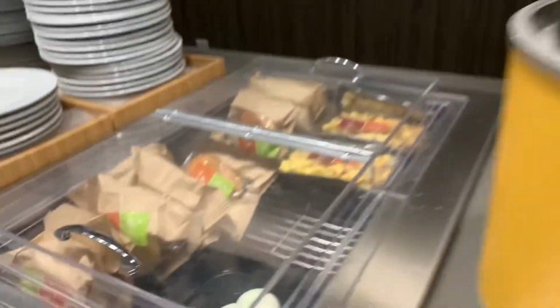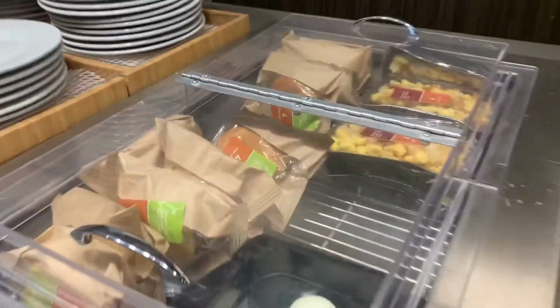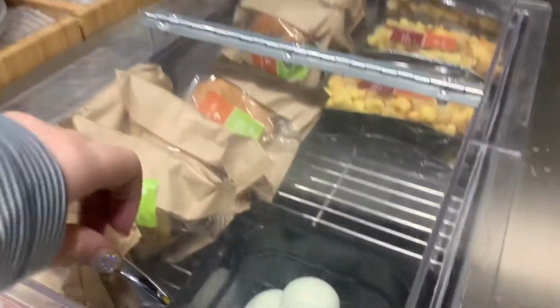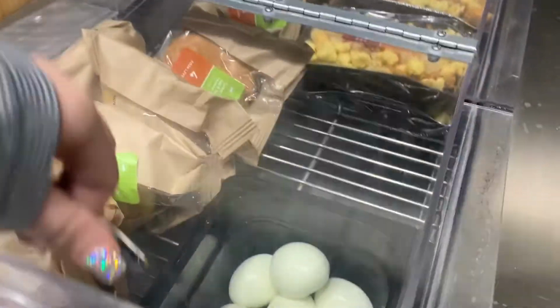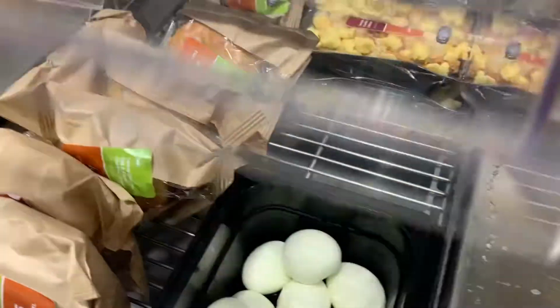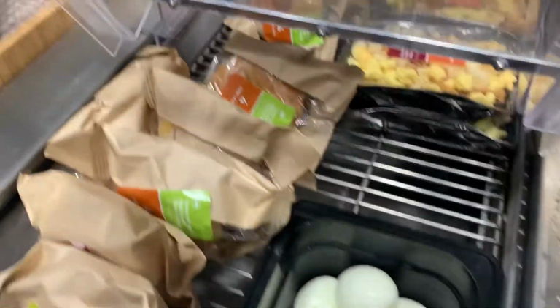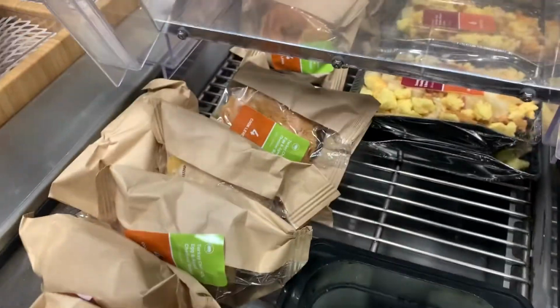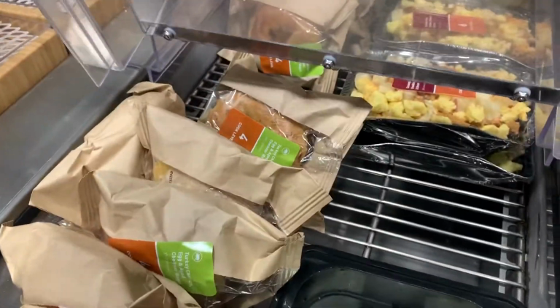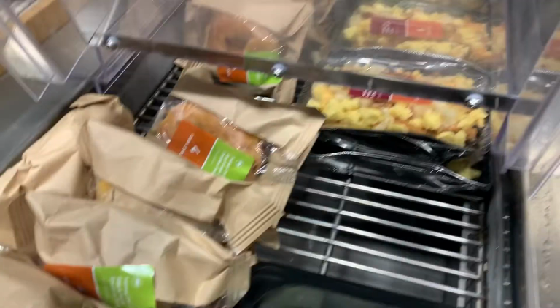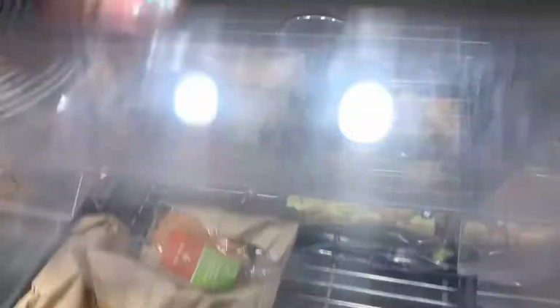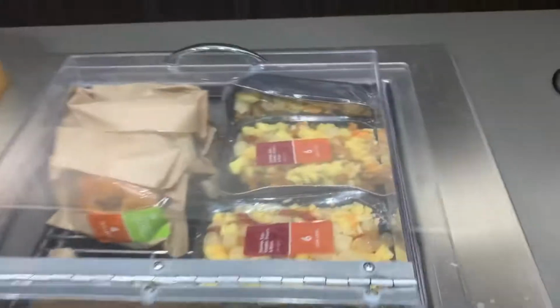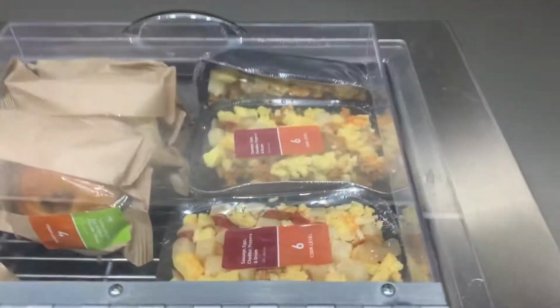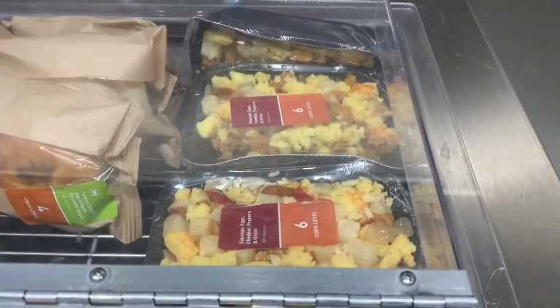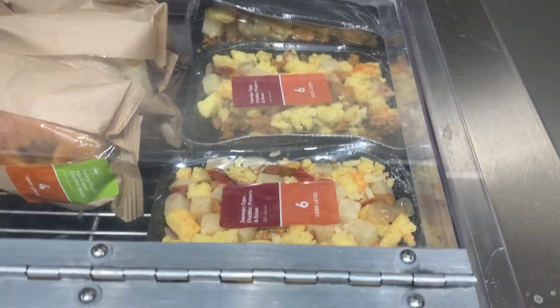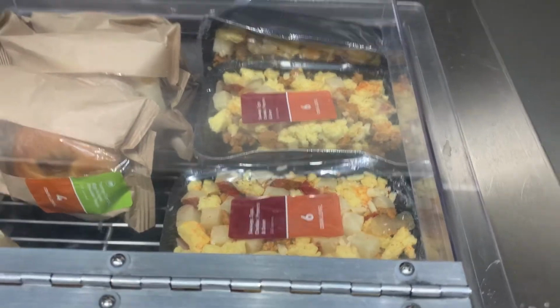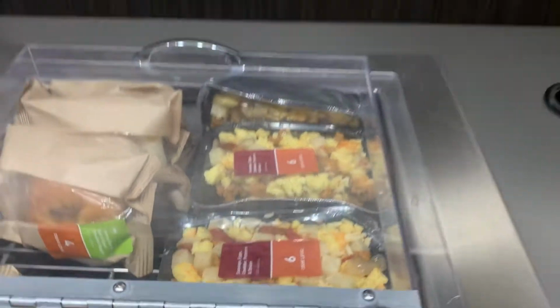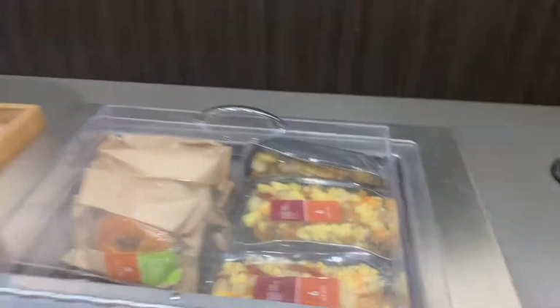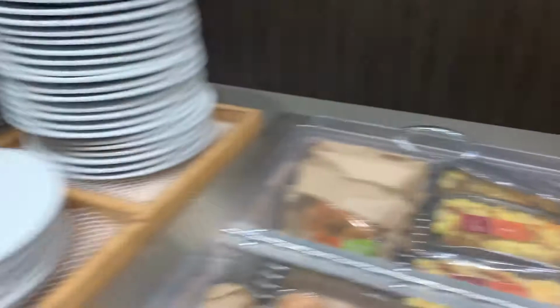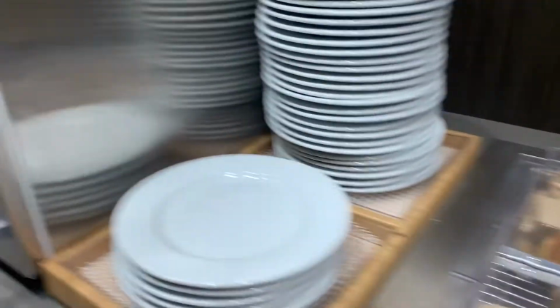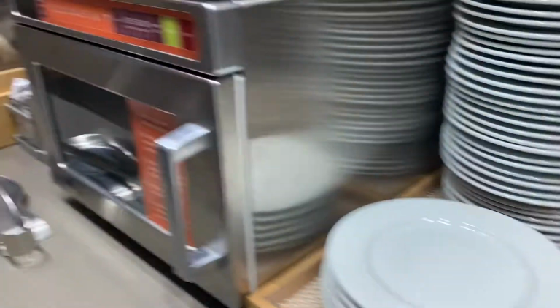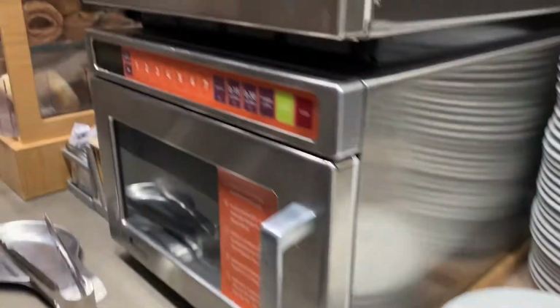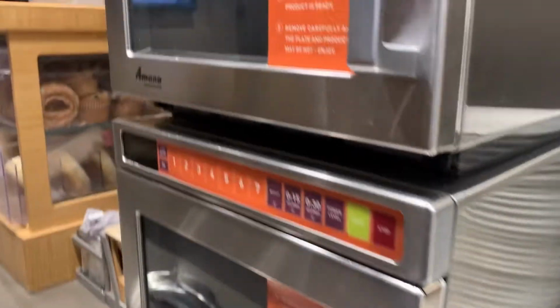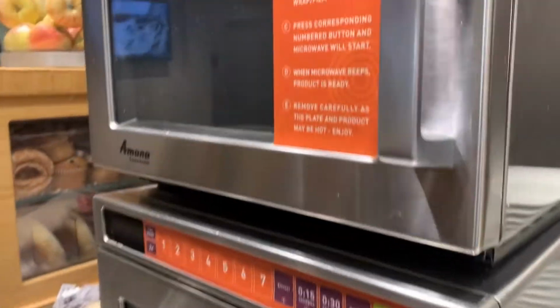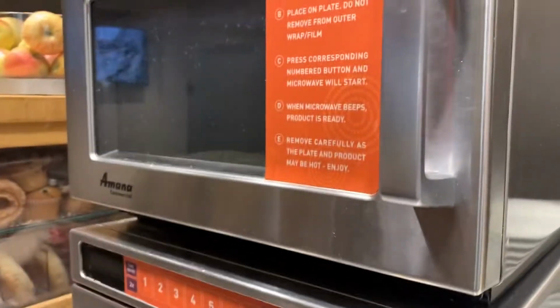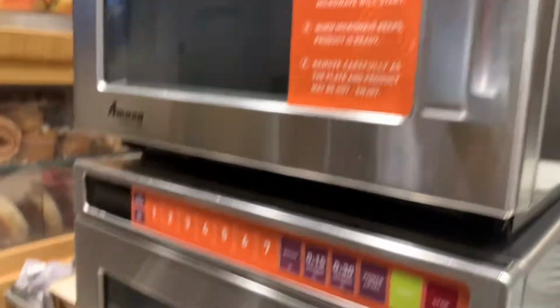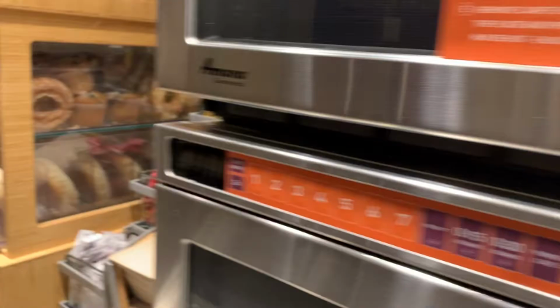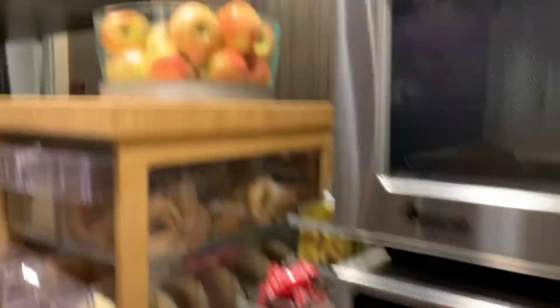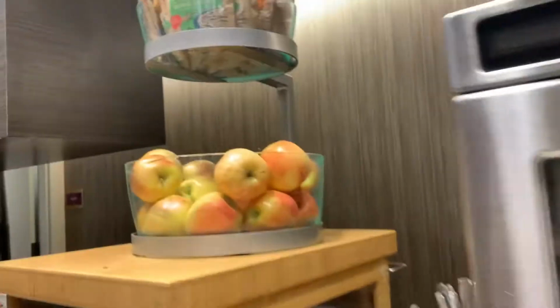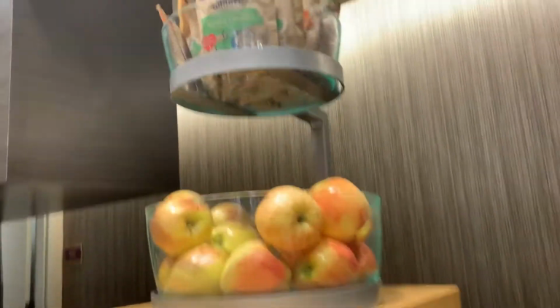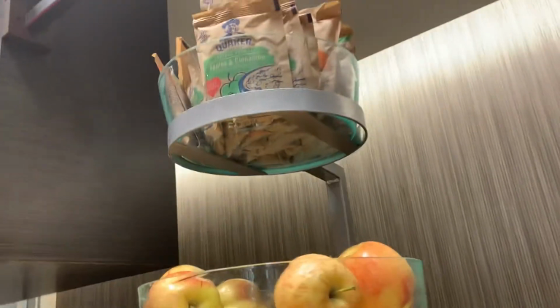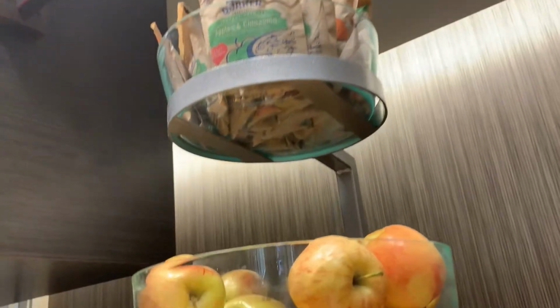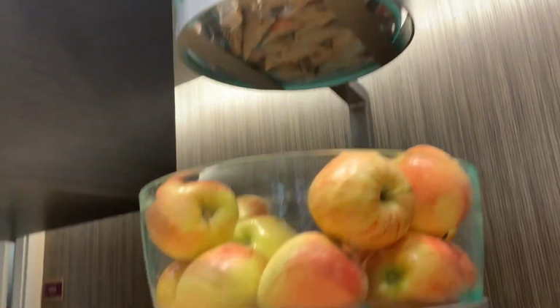You got hard-boiled eggs with breakfast sandwiches and omelets and these little breakfast bowls. You got the microwave to cook them in. You got fruit and instant oatmeal.